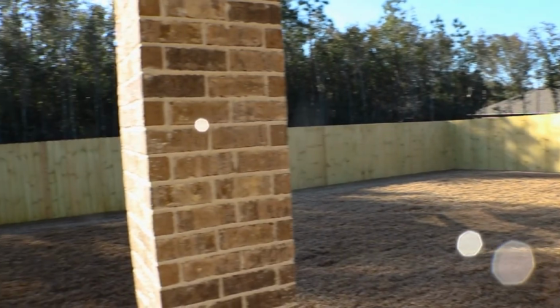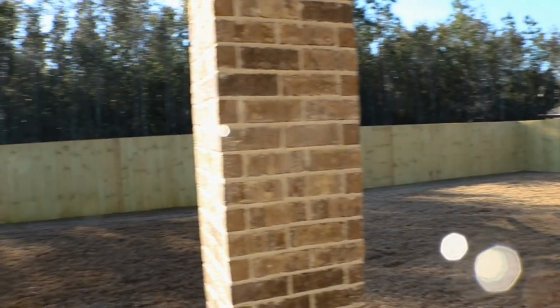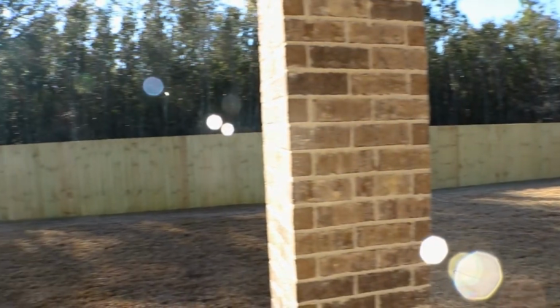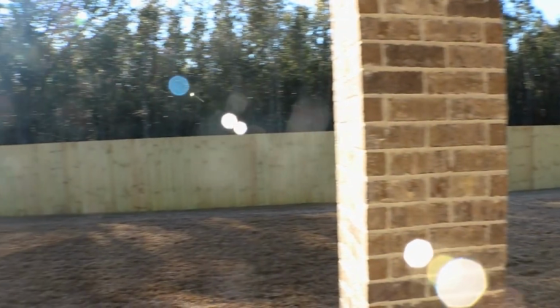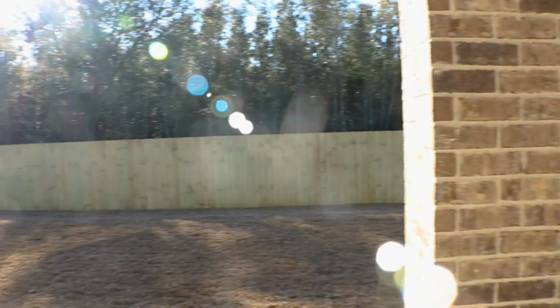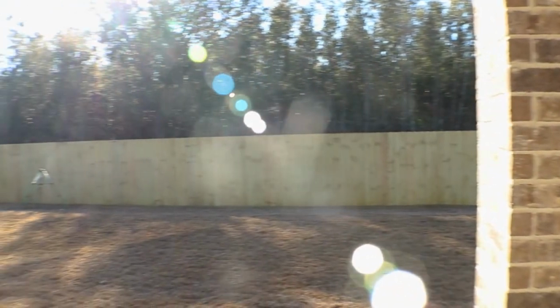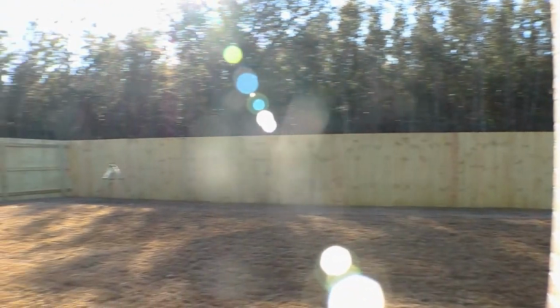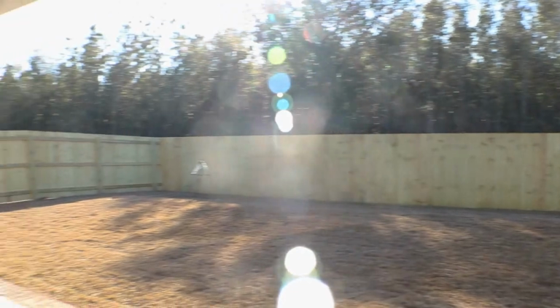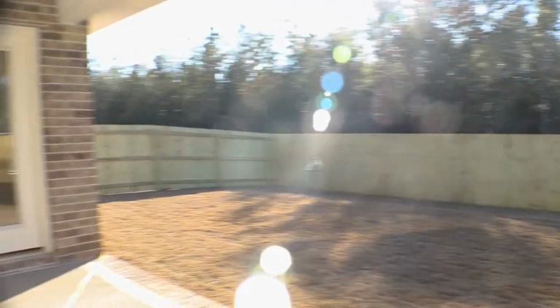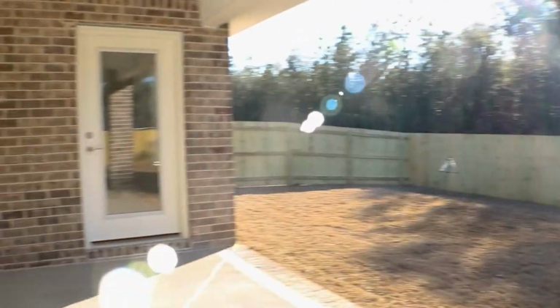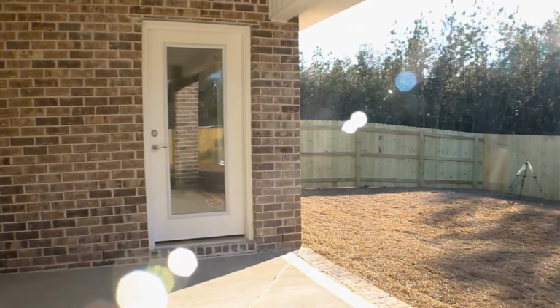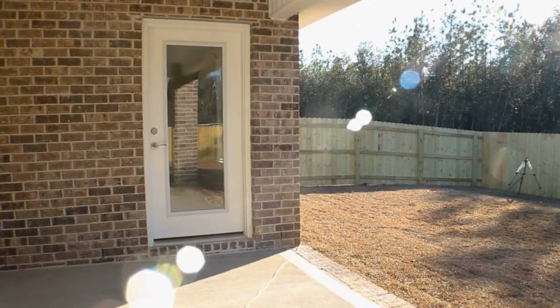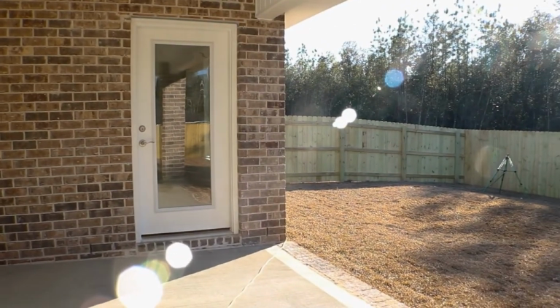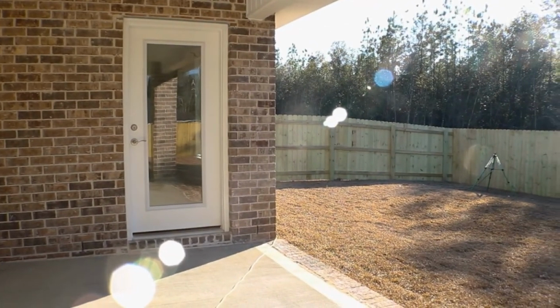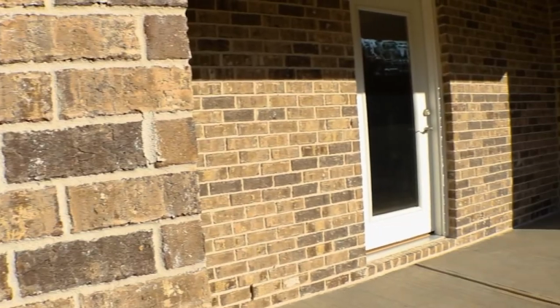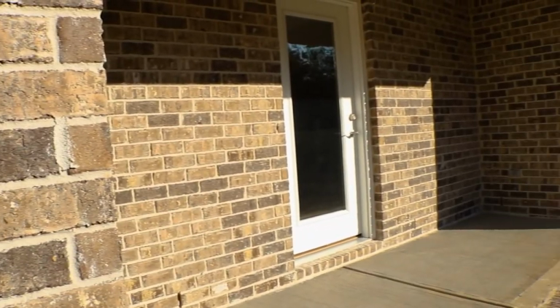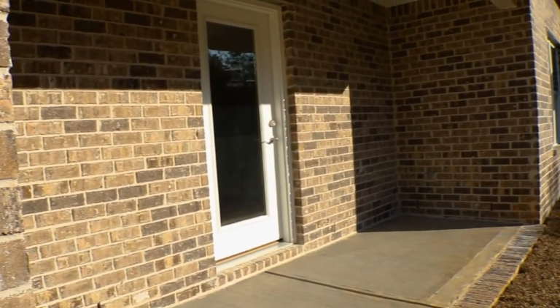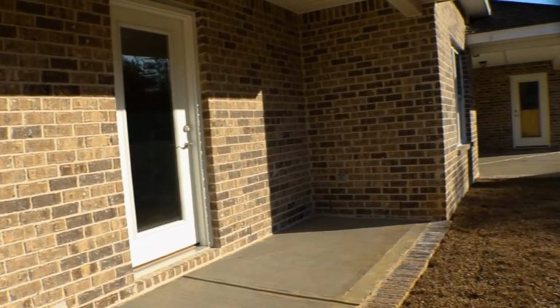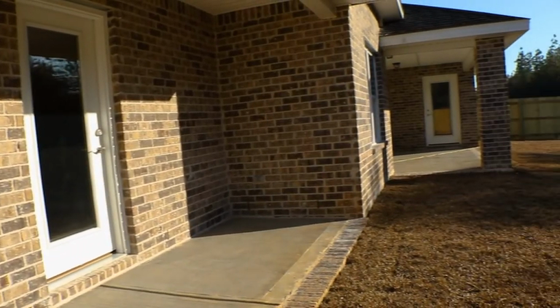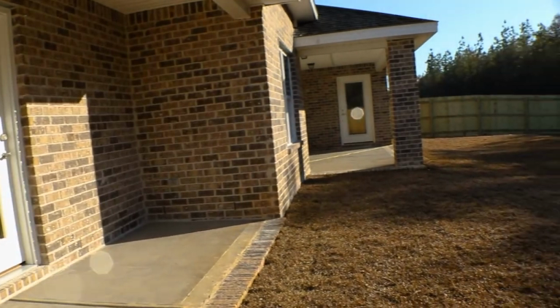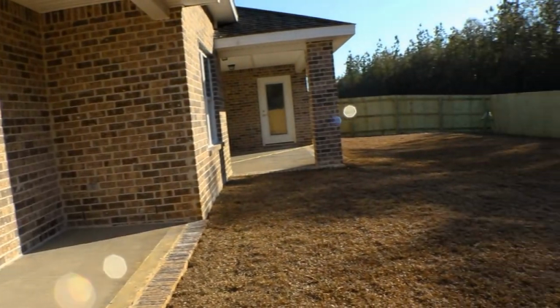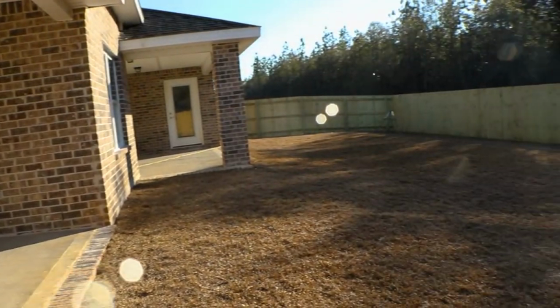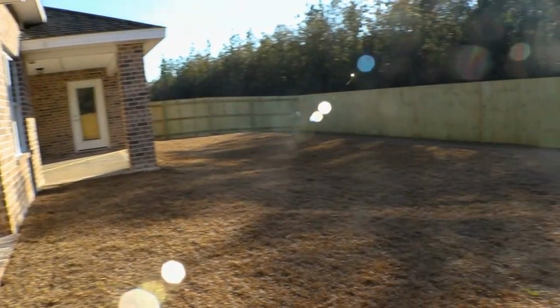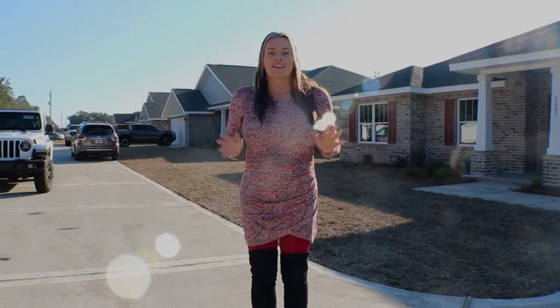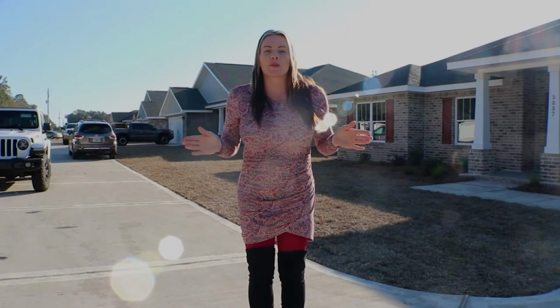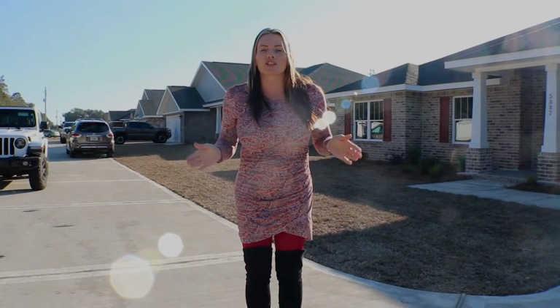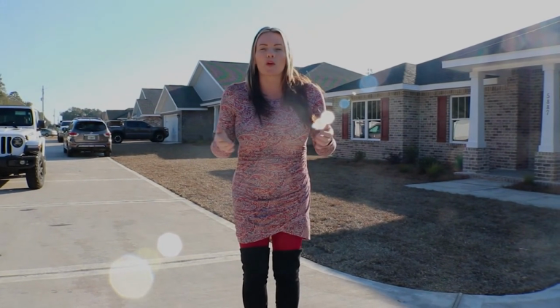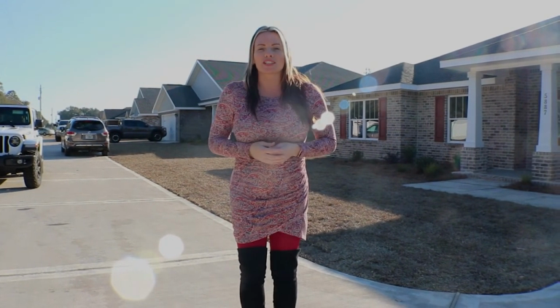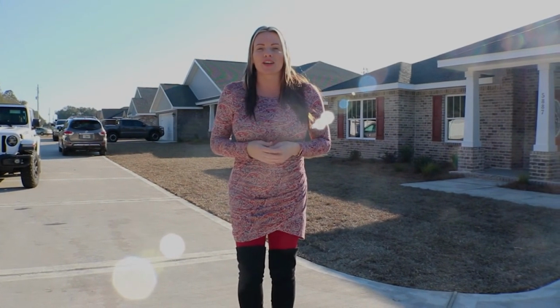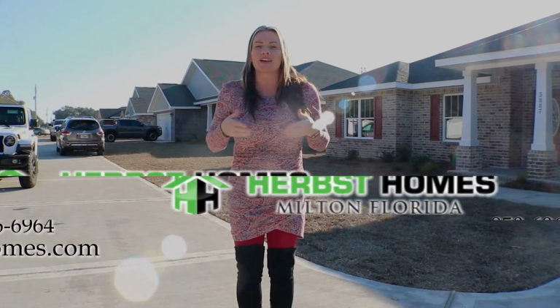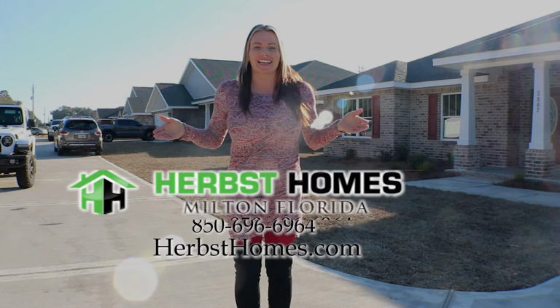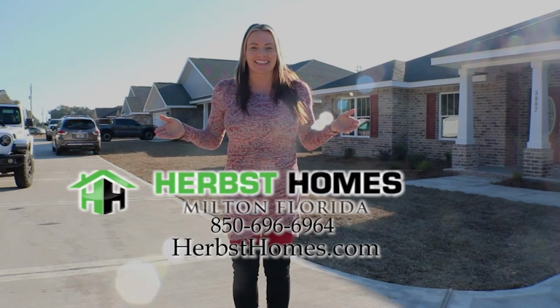The Thunderbolt includes this great entertainment space outside. All of these homes have a privacy fence and a two-car garage. Thank you so much for watching. For more information on these homes, contact us today.